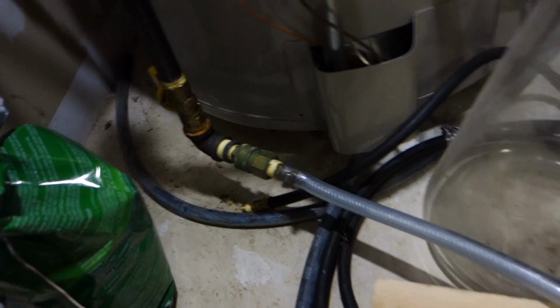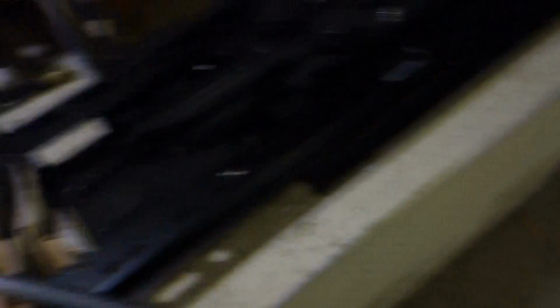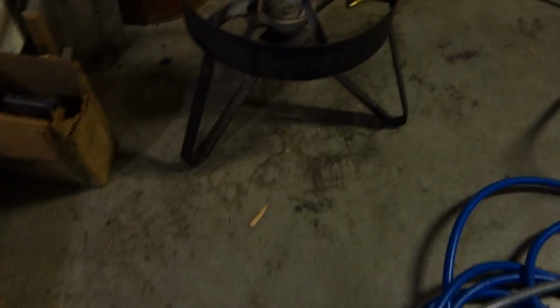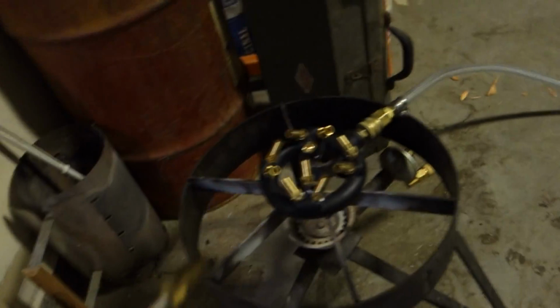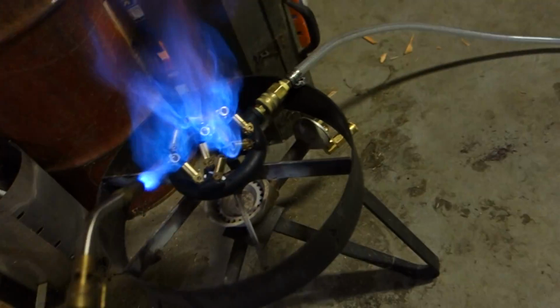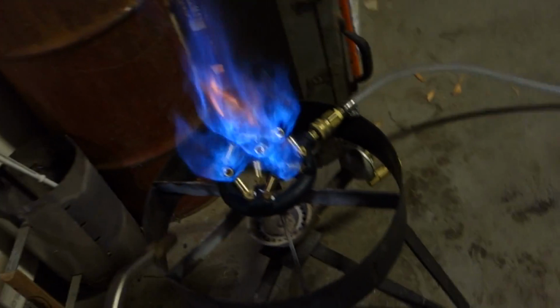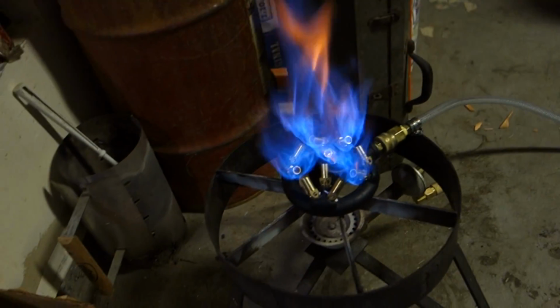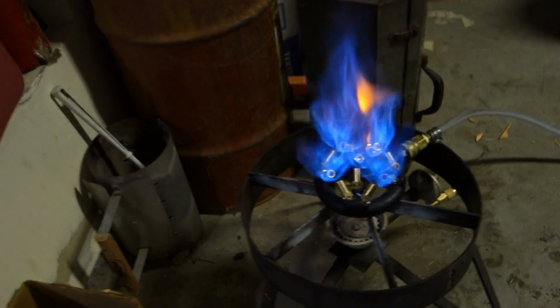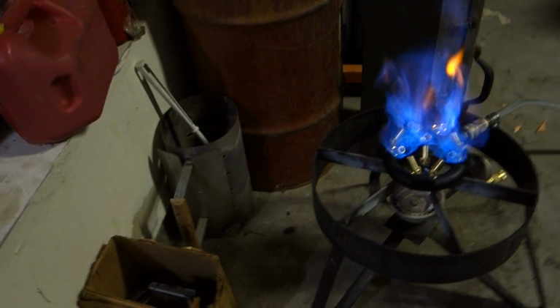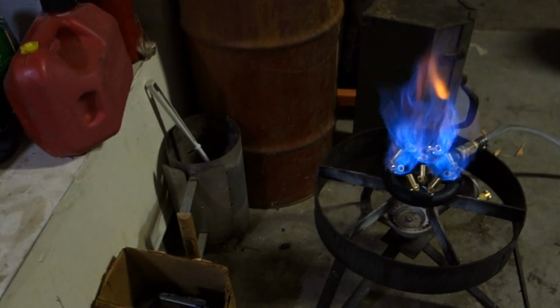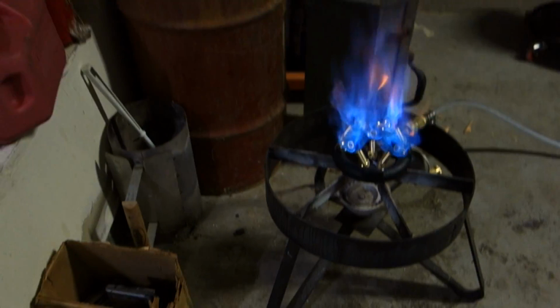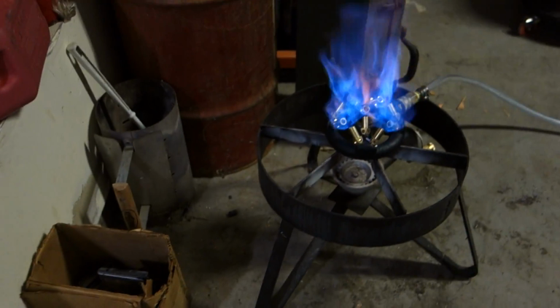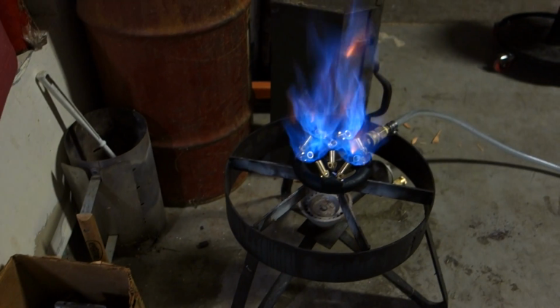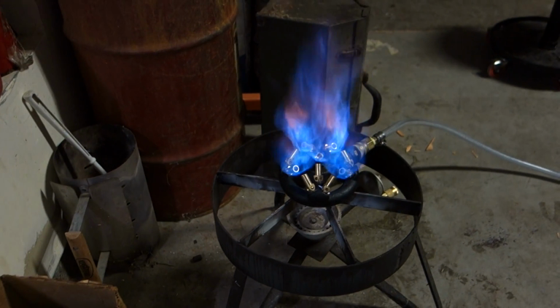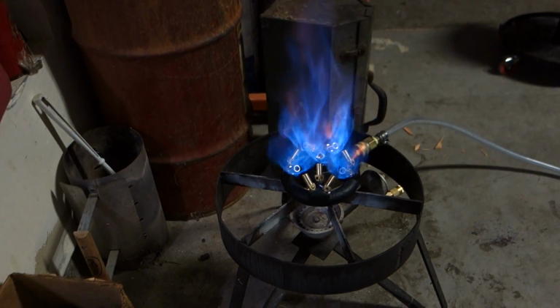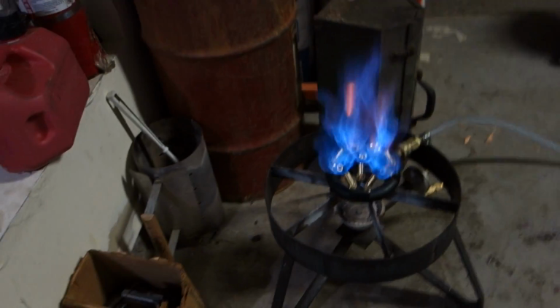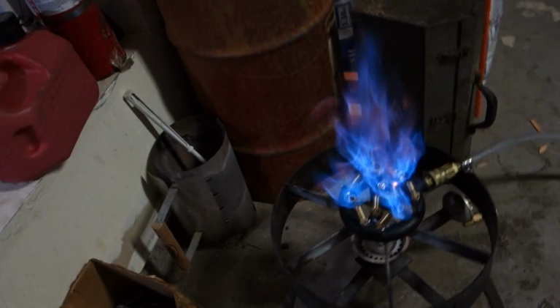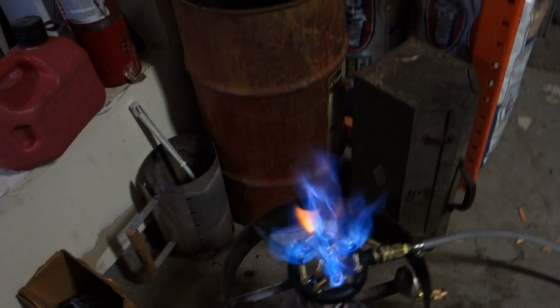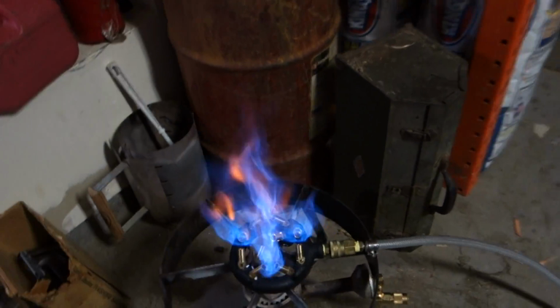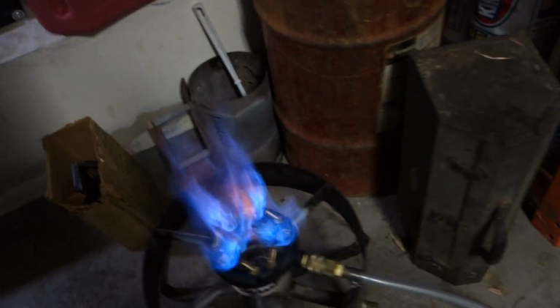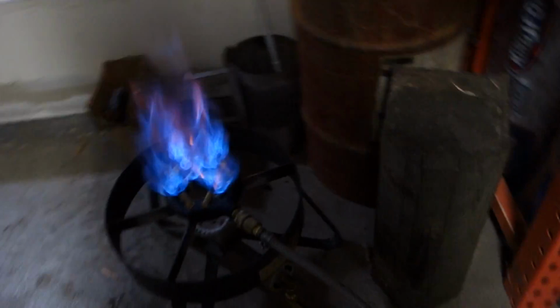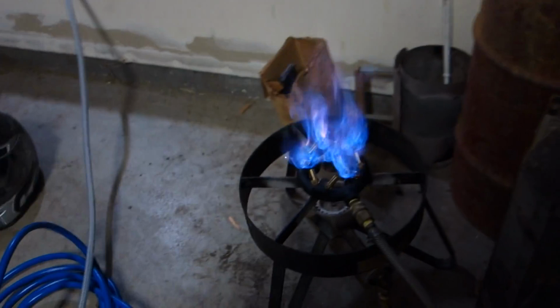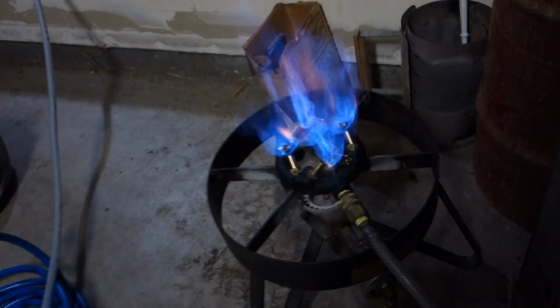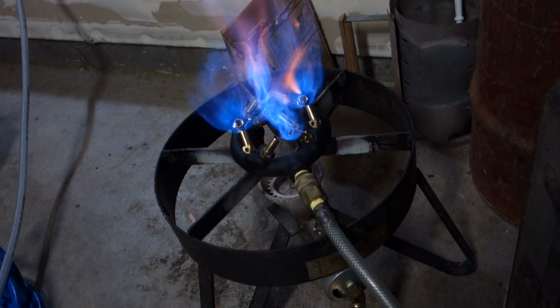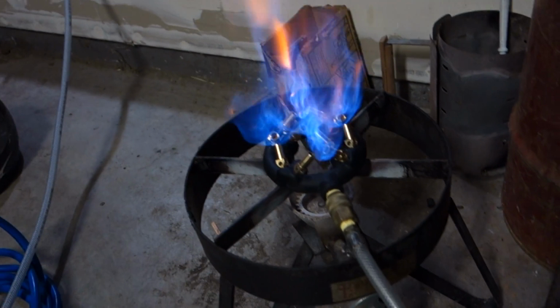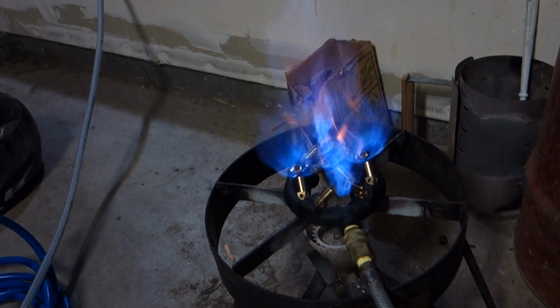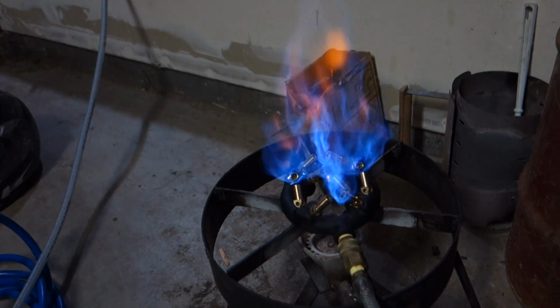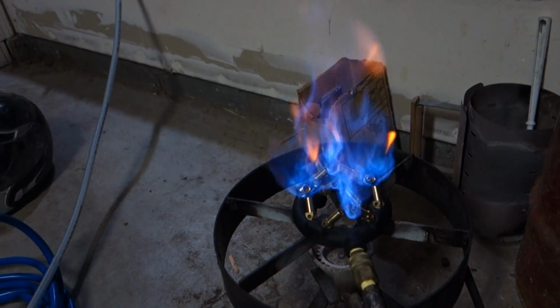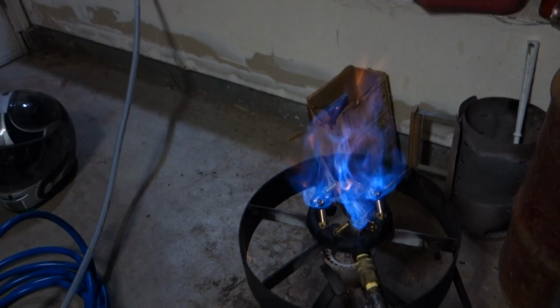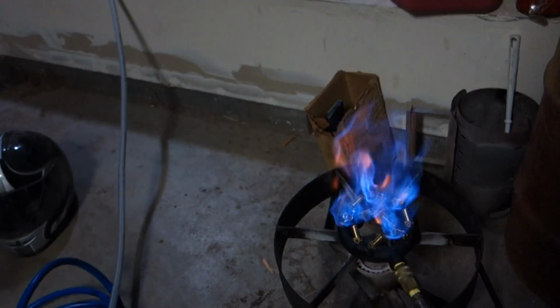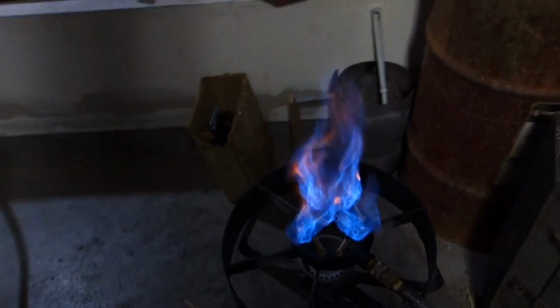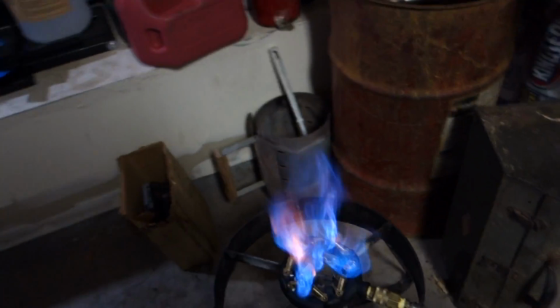So what I do is turn the gas on and light it up. It's cooking pretty good — that's much better than it was before.